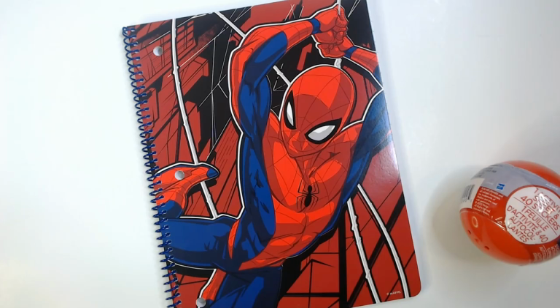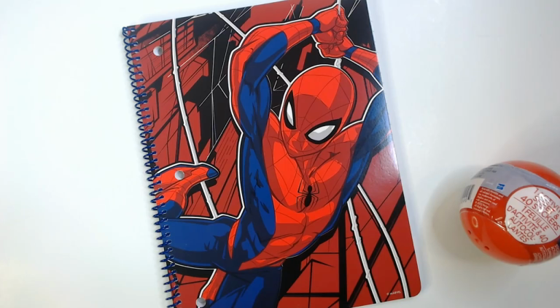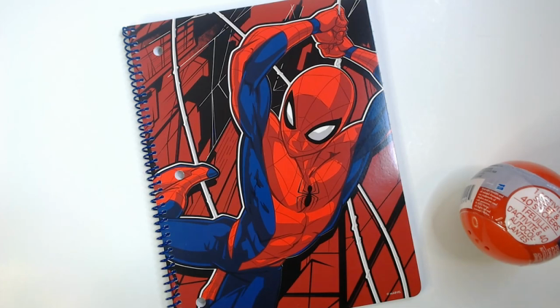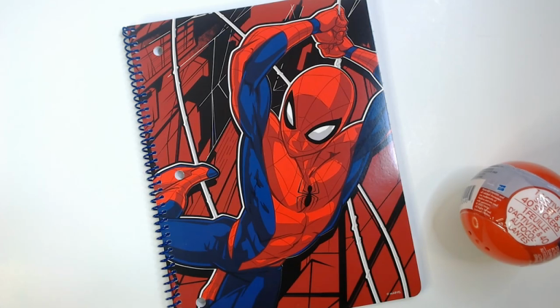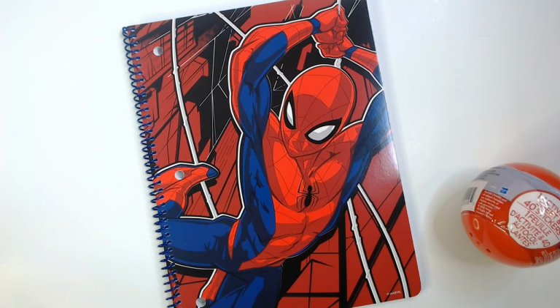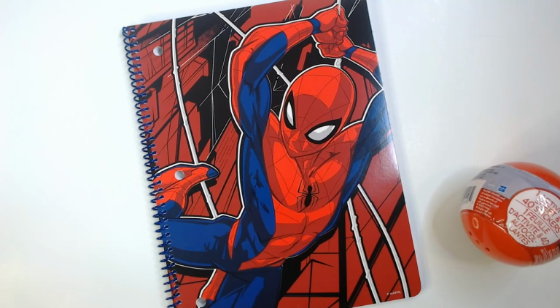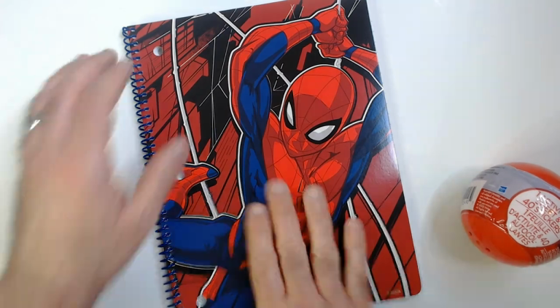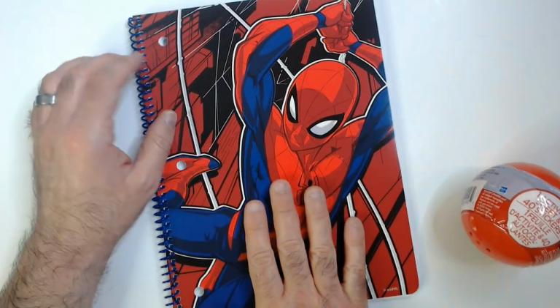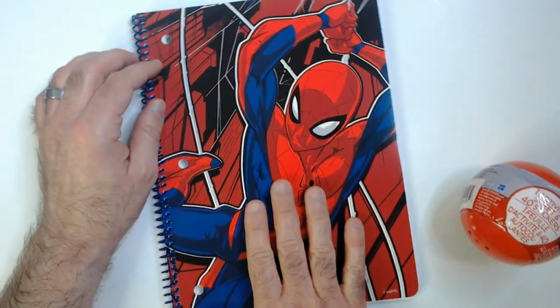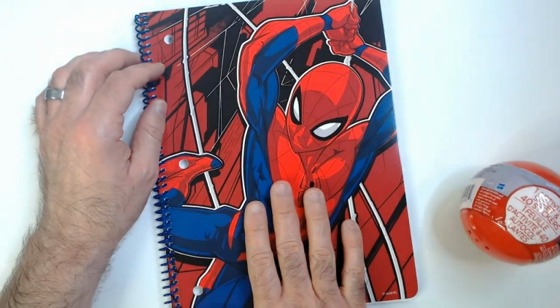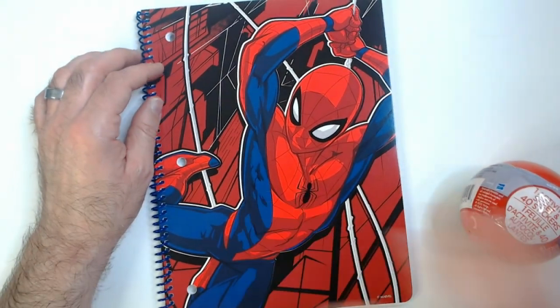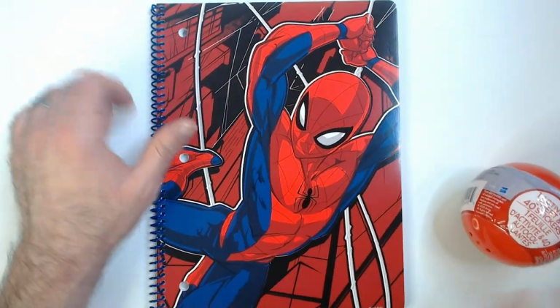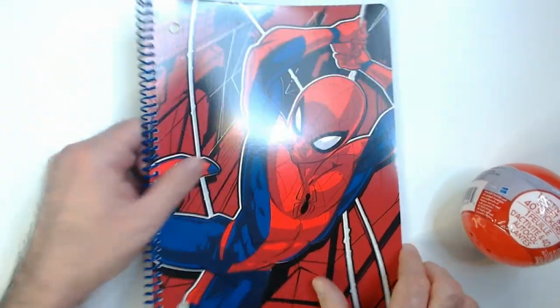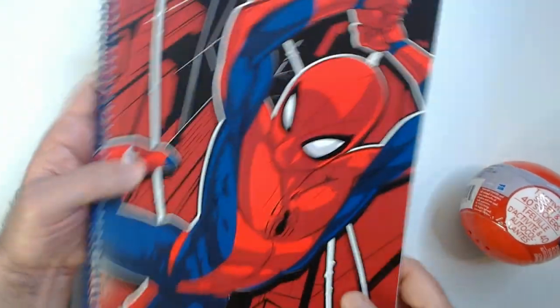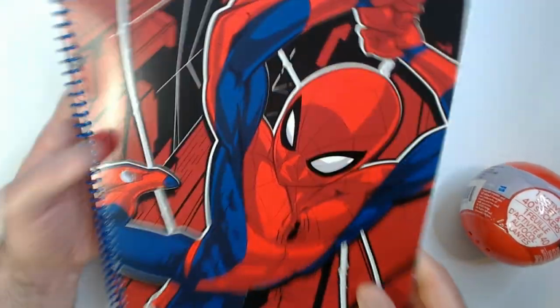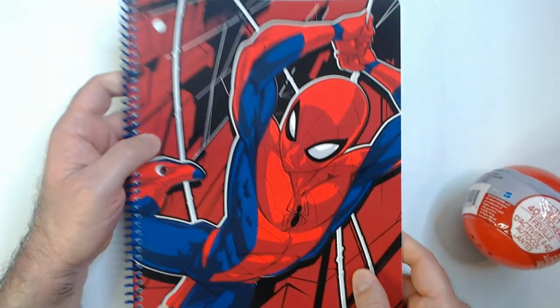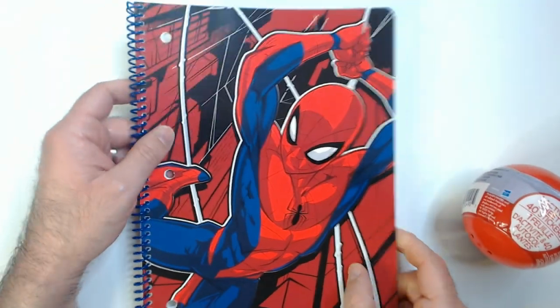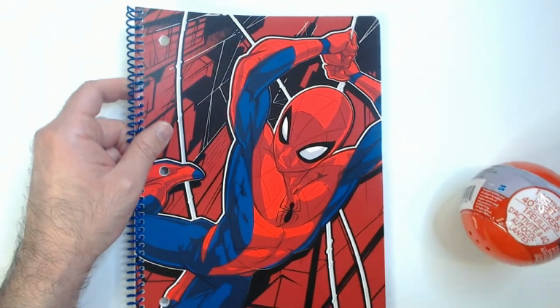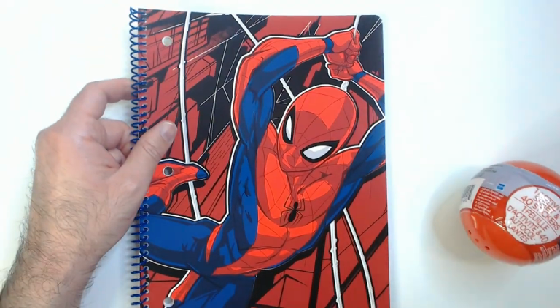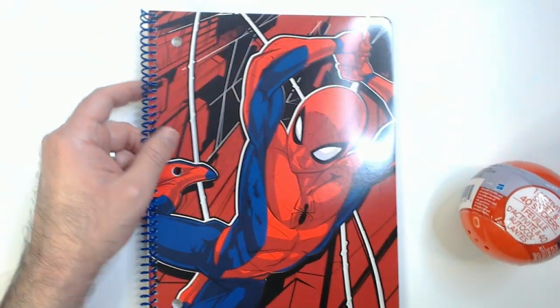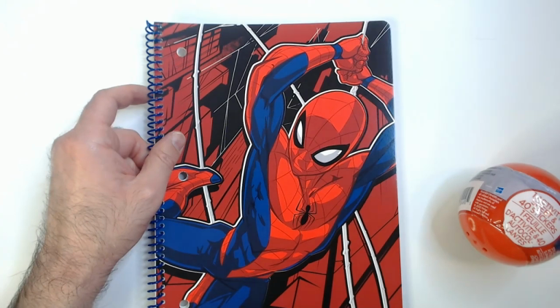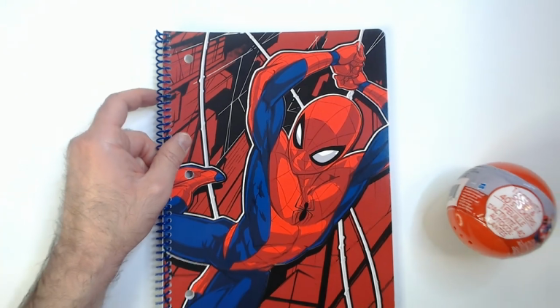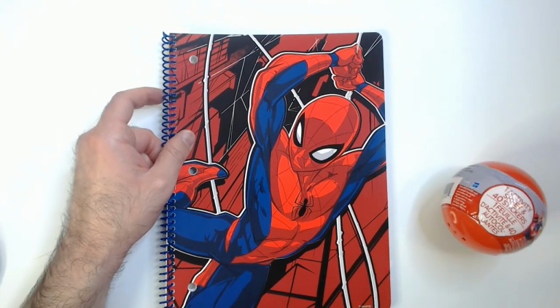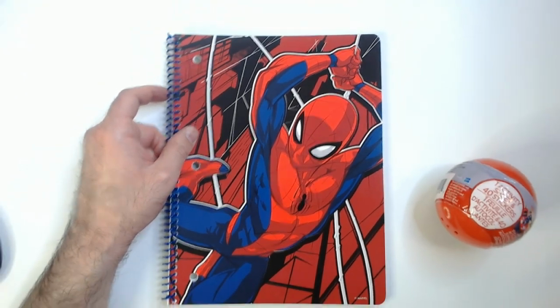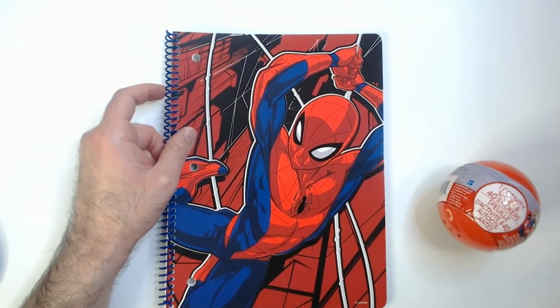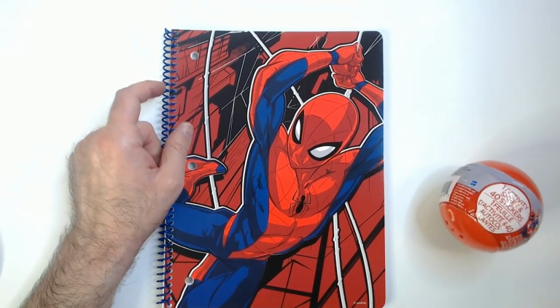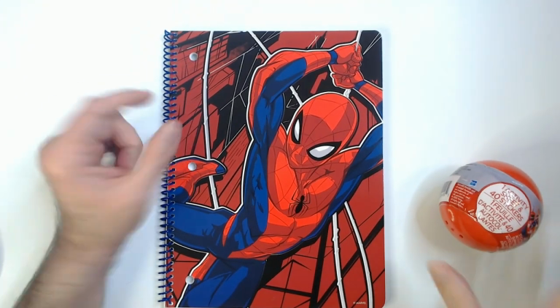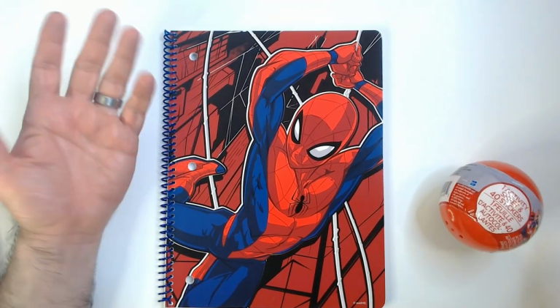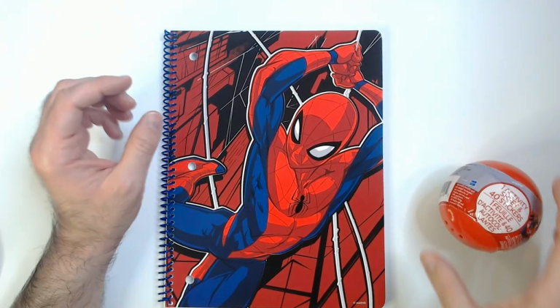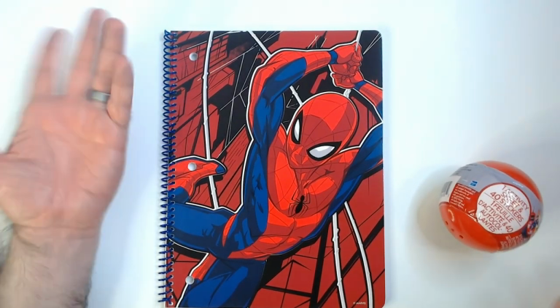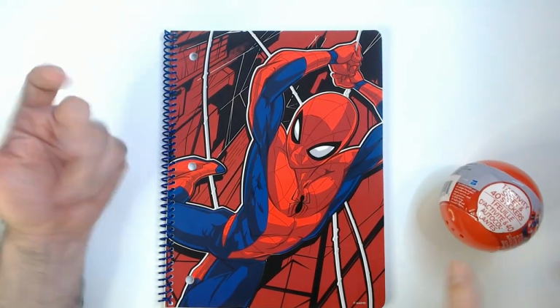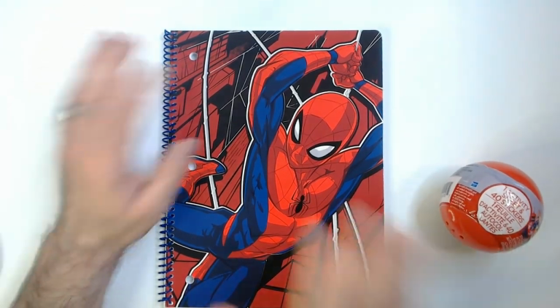Welcome back to Blog Random Reviews. We have a Spider-Man notebook here from Dollar Tree. I thought it was really cool — I don't really need a notebook, but I'll grab this.